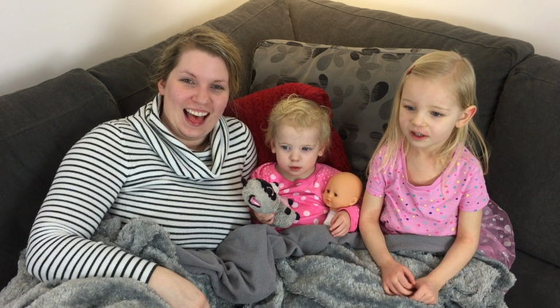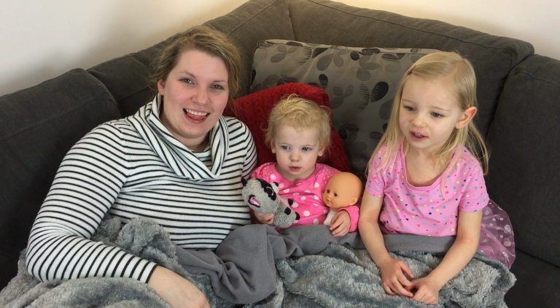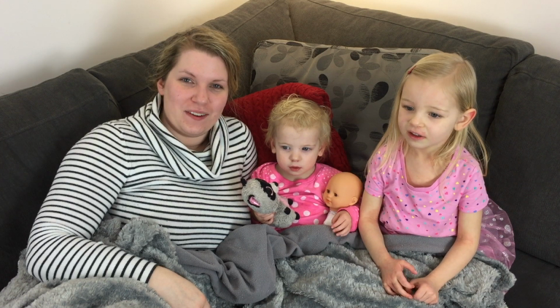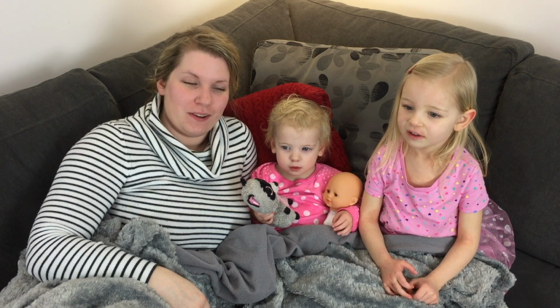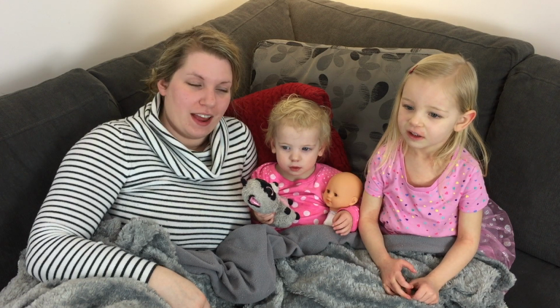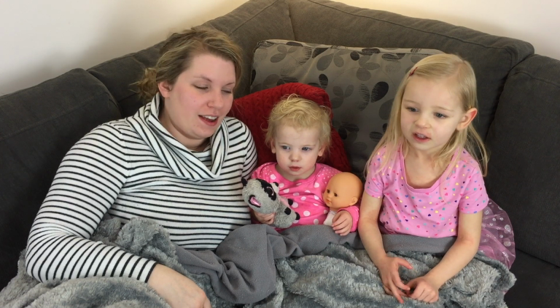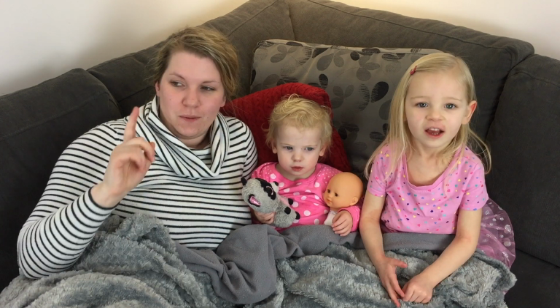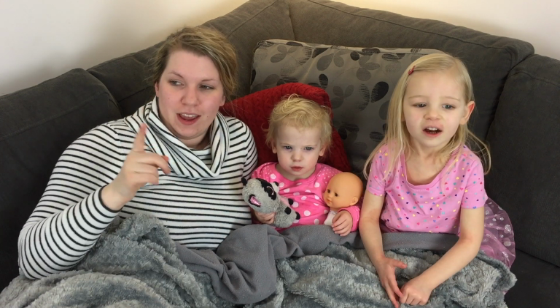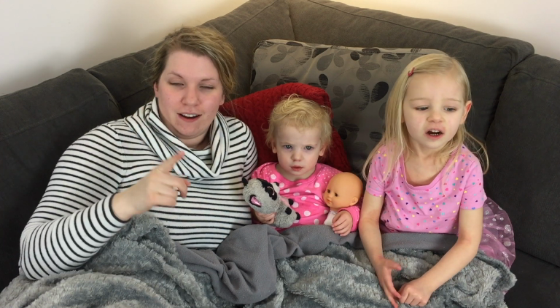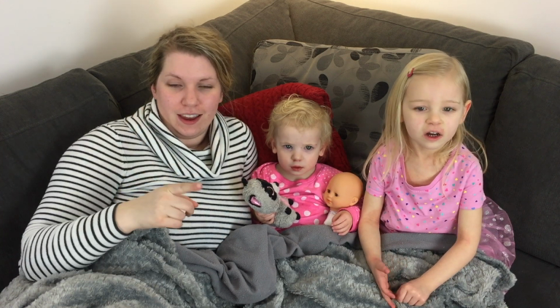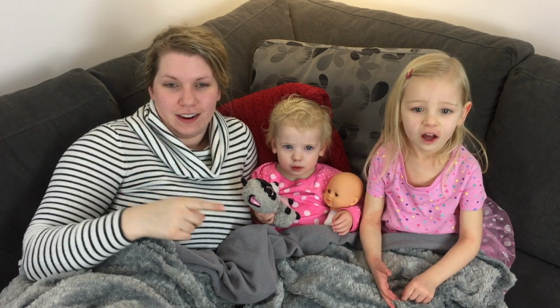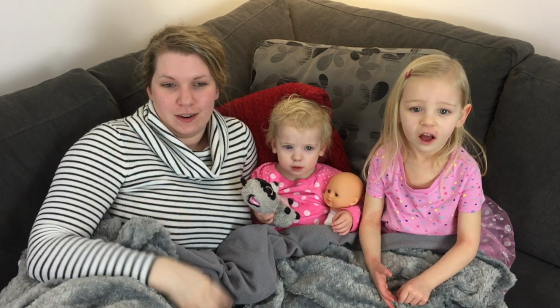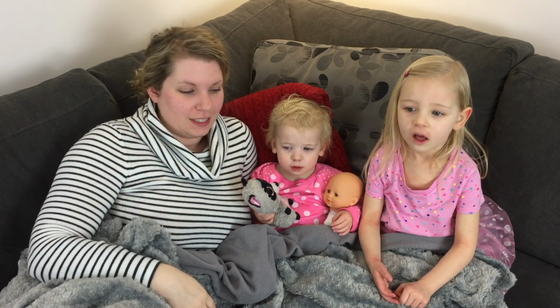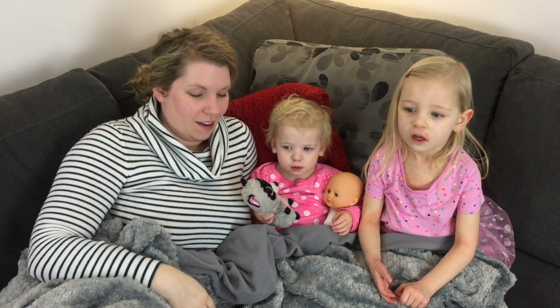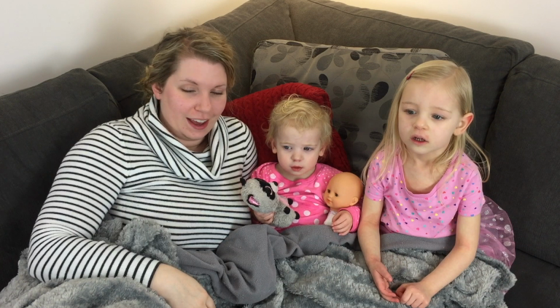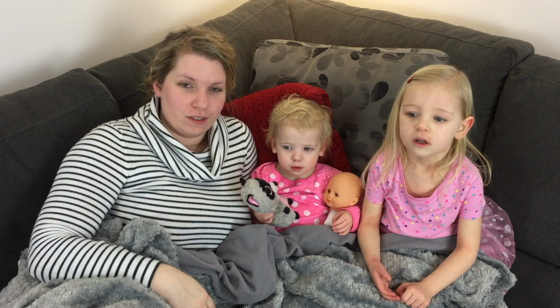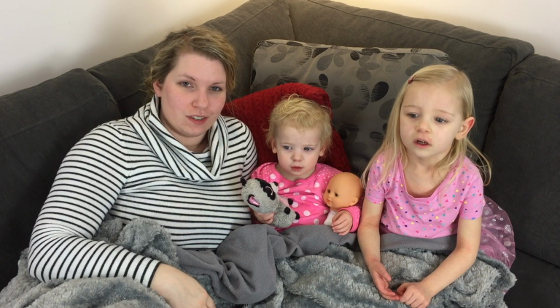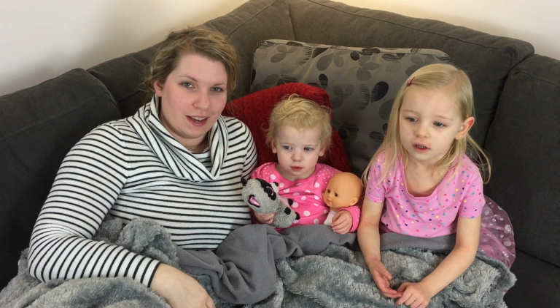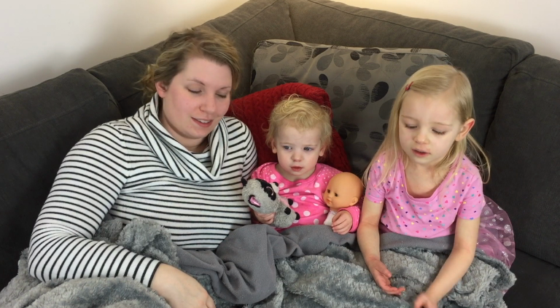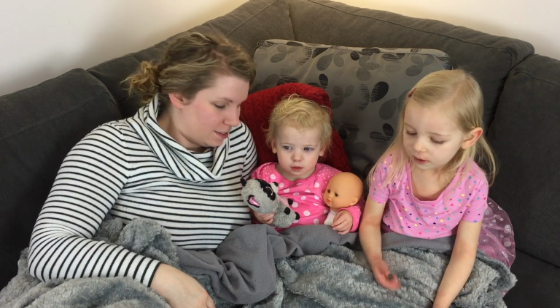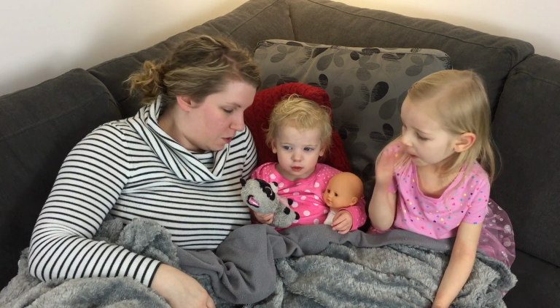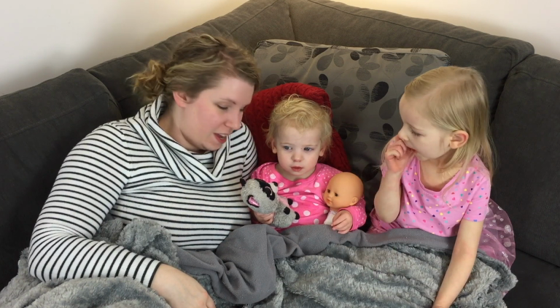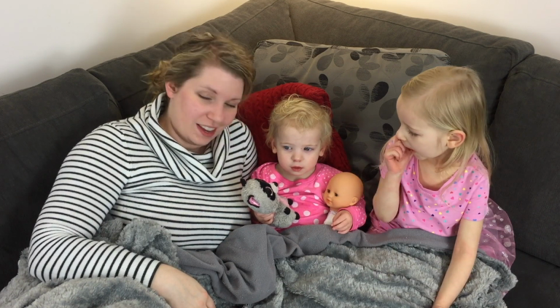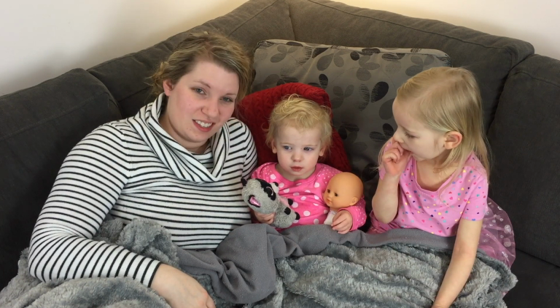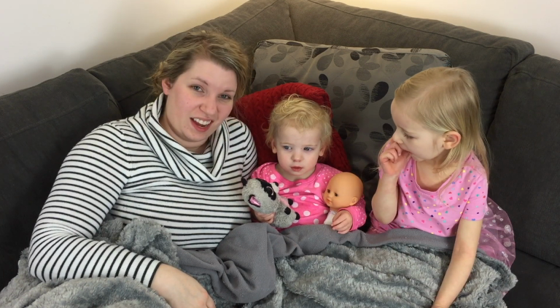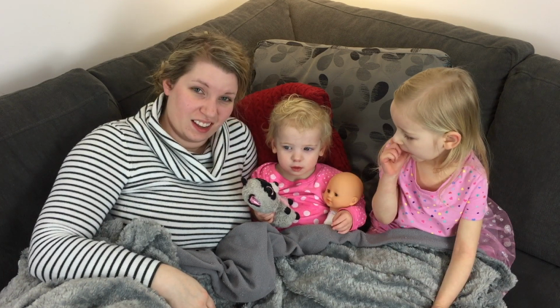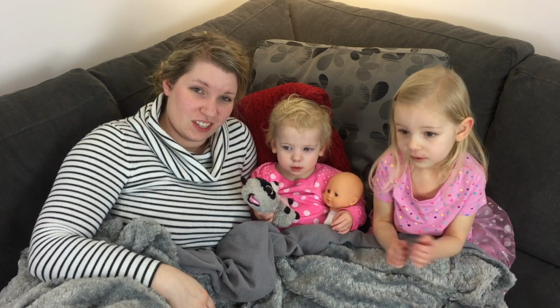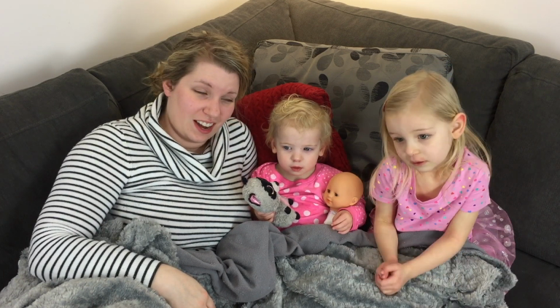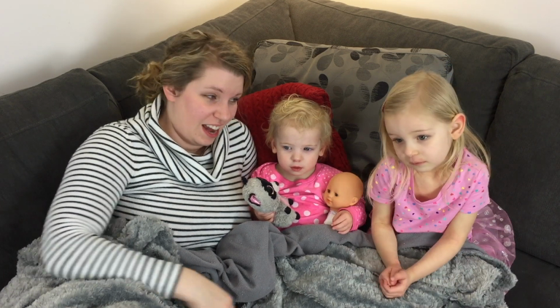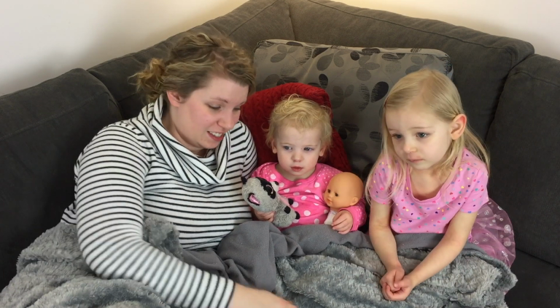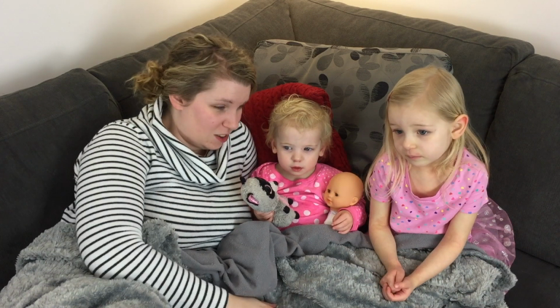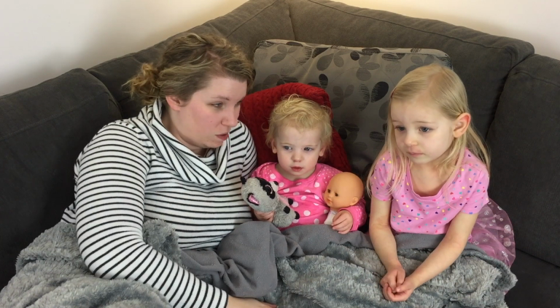Hello everyone! We are here sitting on the couch because Zoe is sick. She's got a nasty cold.